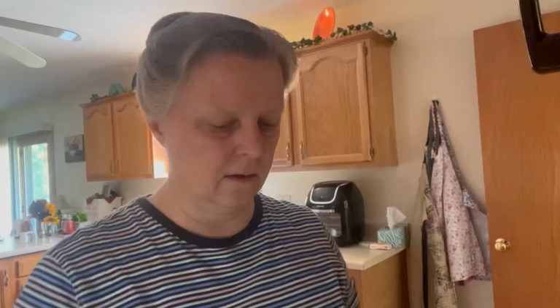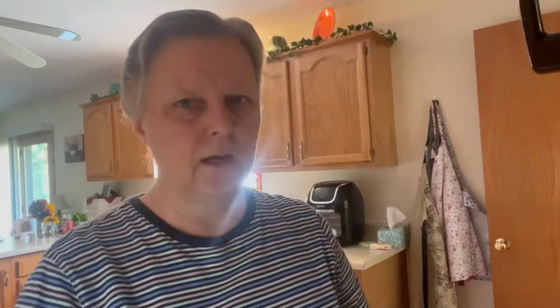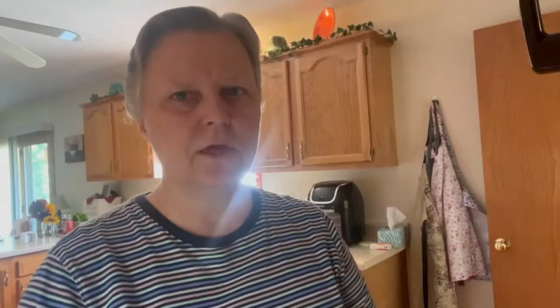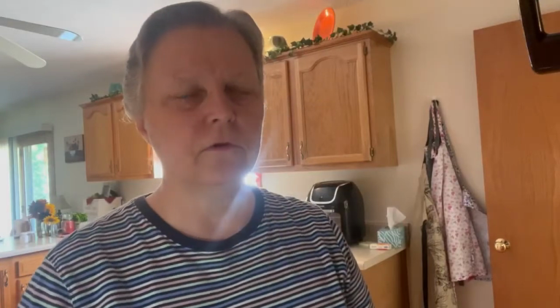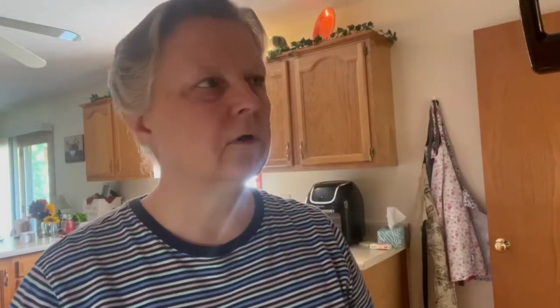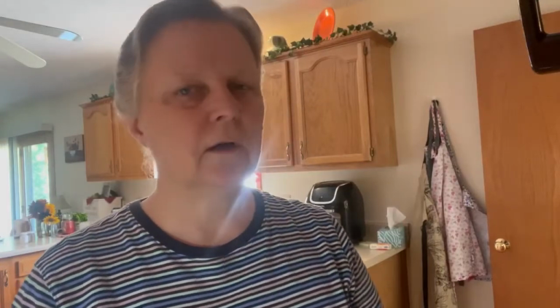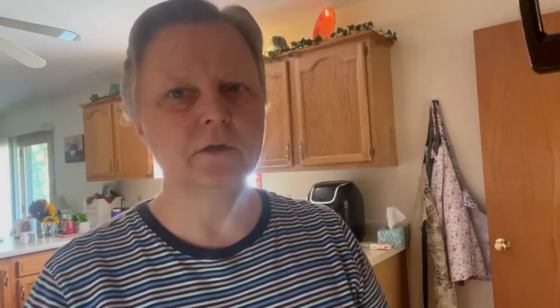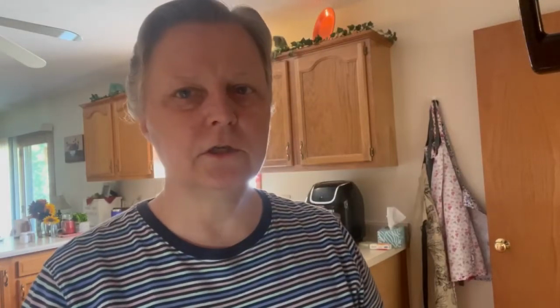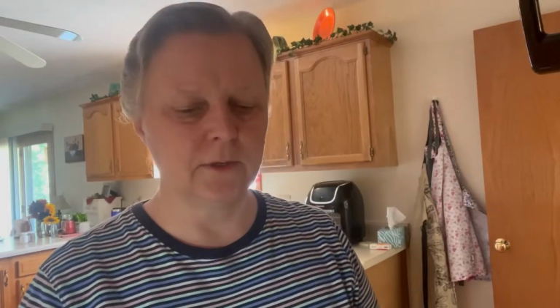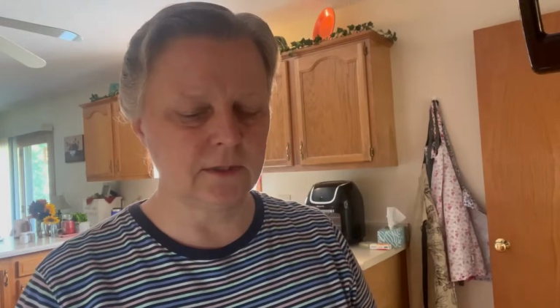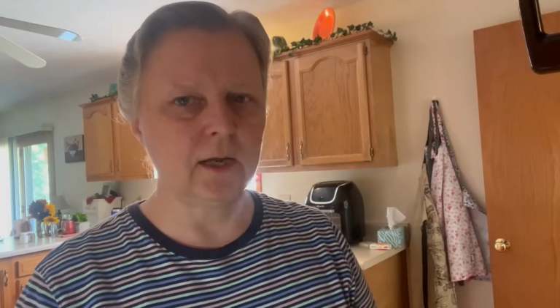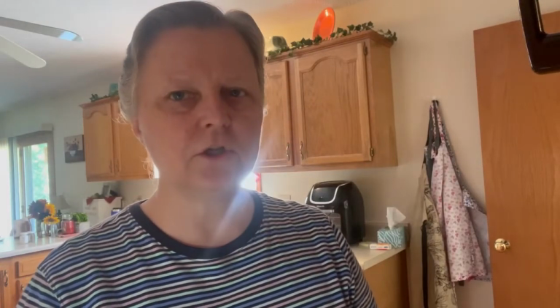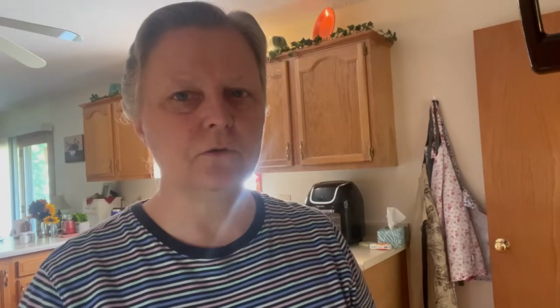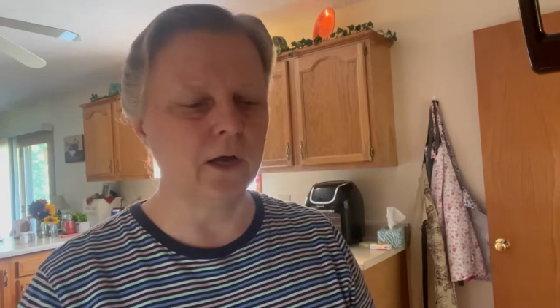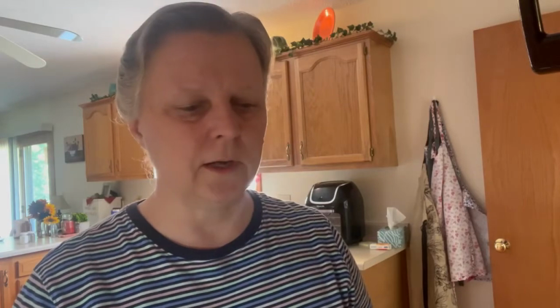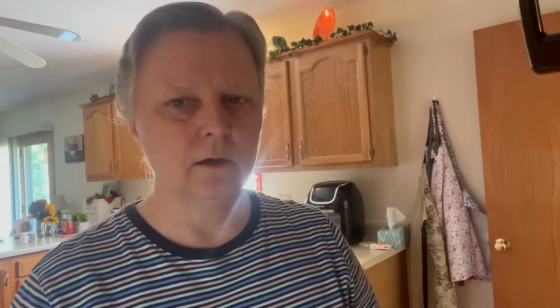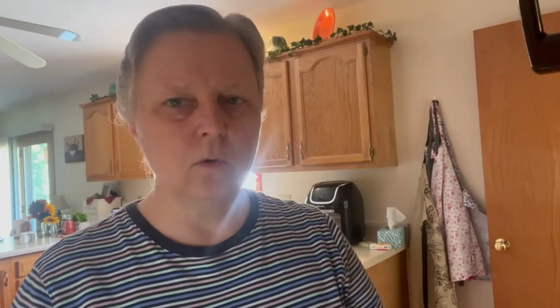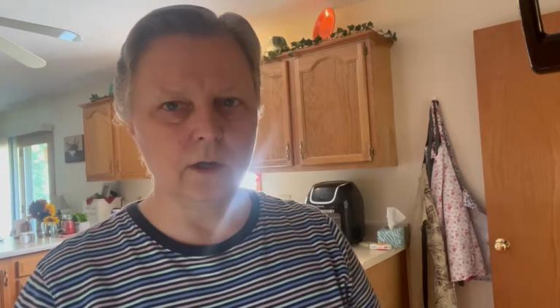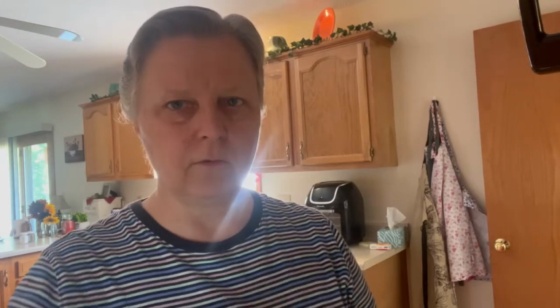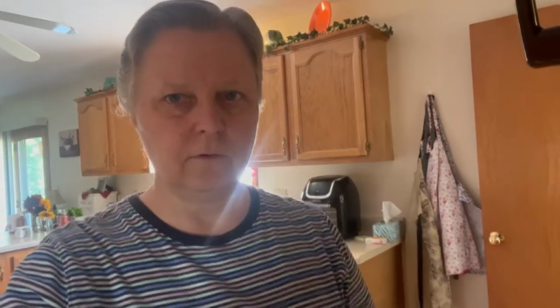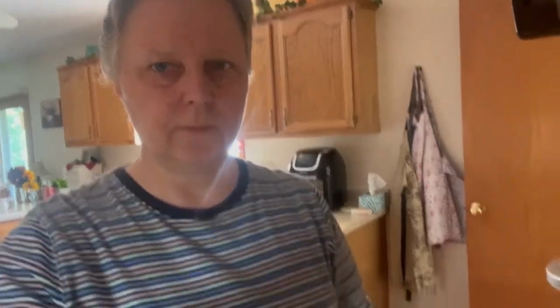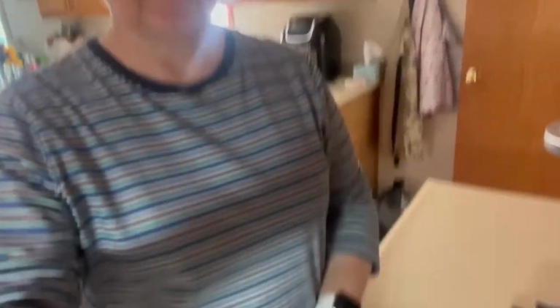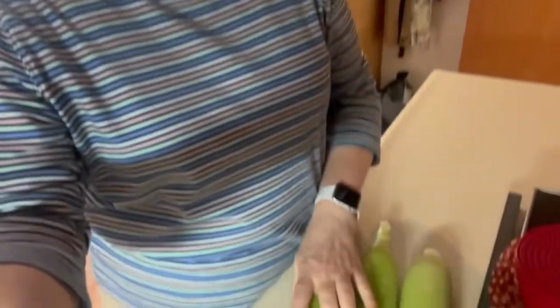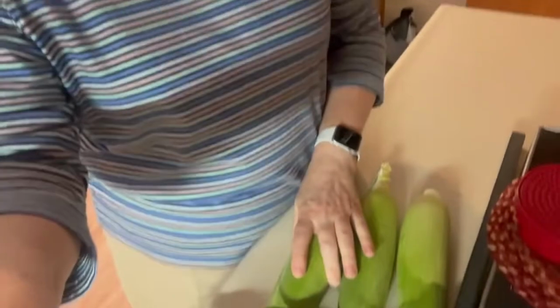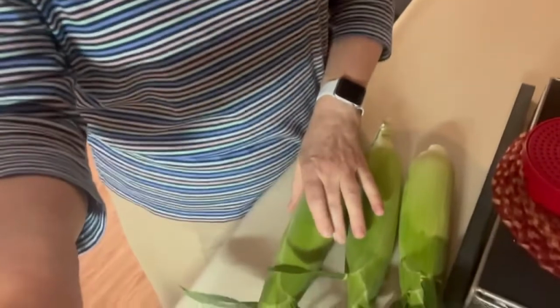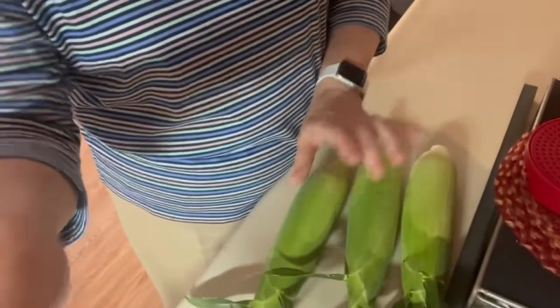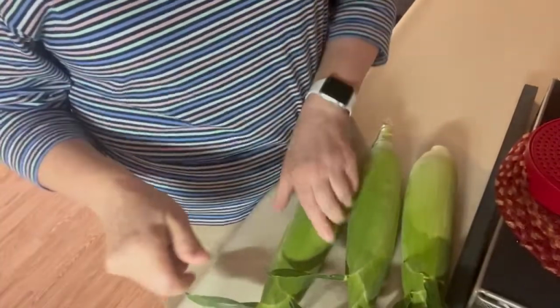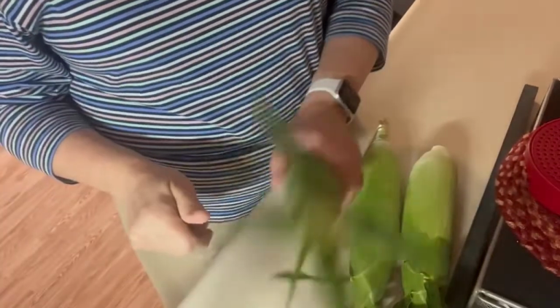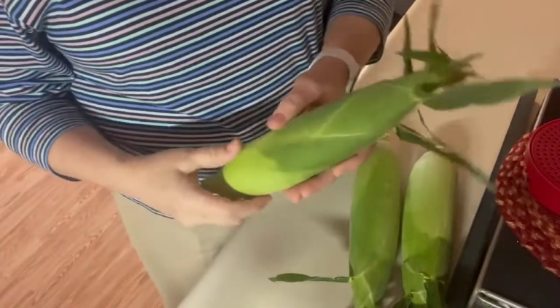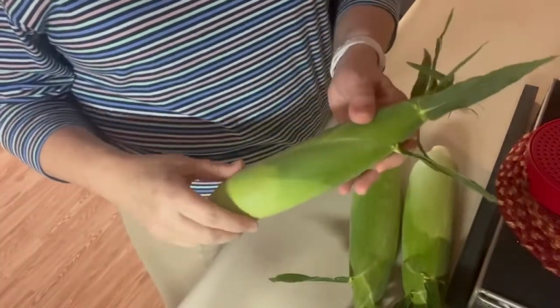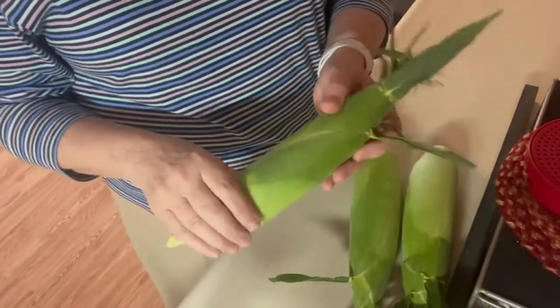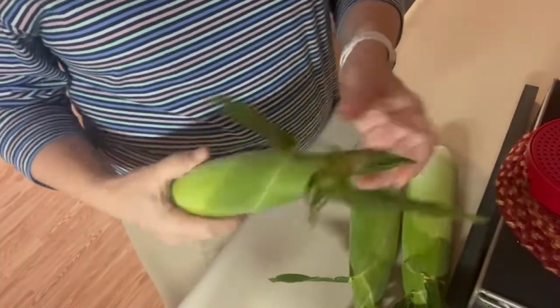Hello and thank you for coming on to Look Delicious by Debbie. Today I wanted to show you how I do my corn in the microwave. I bought these today at the grocery store and they're bi-color.